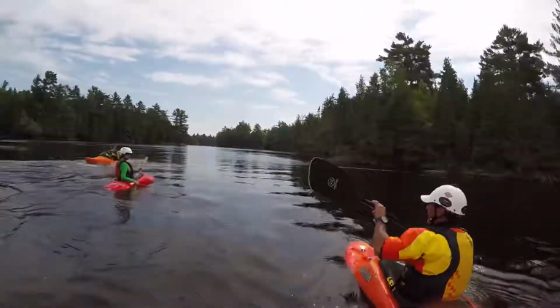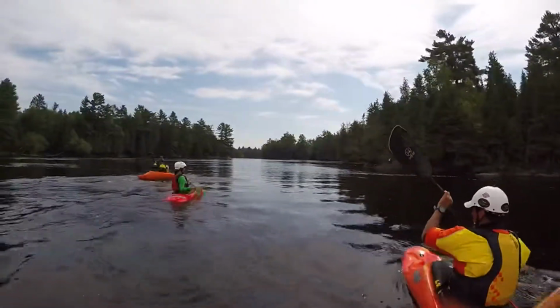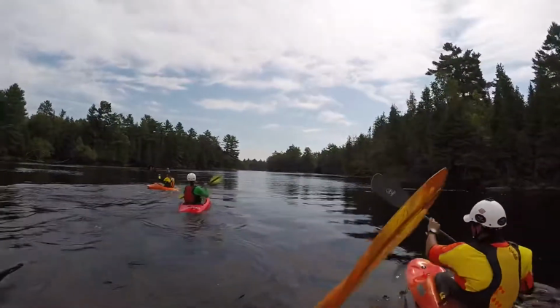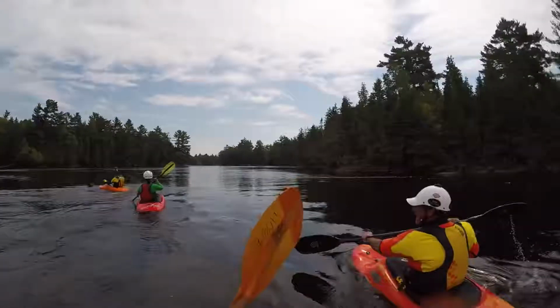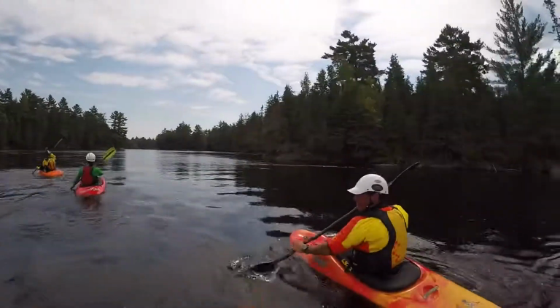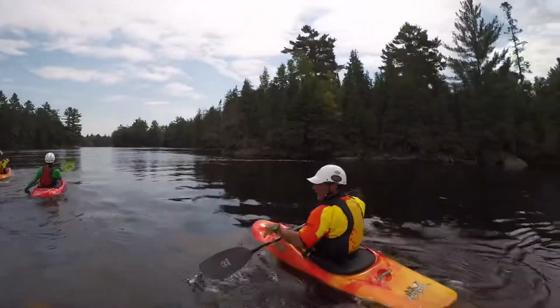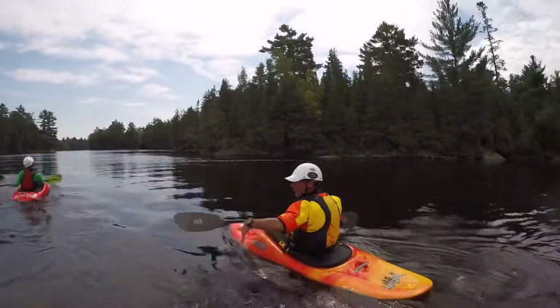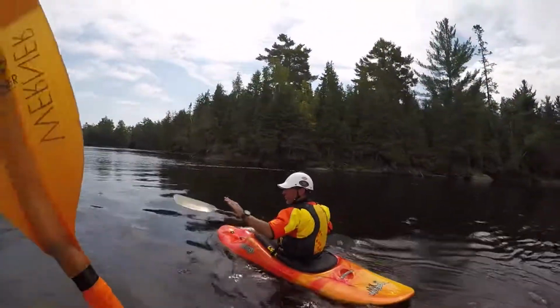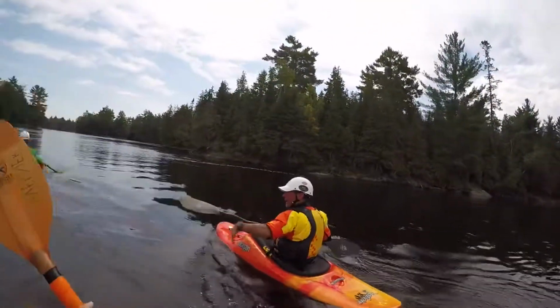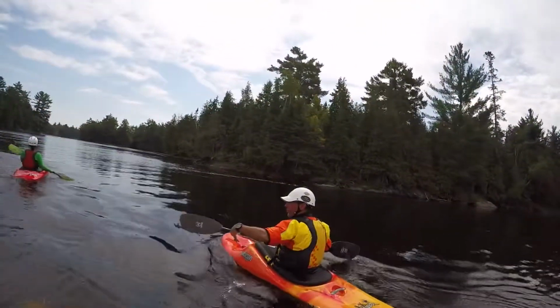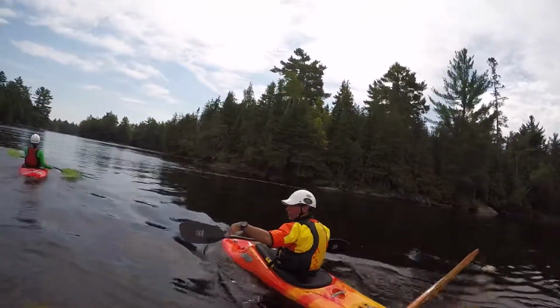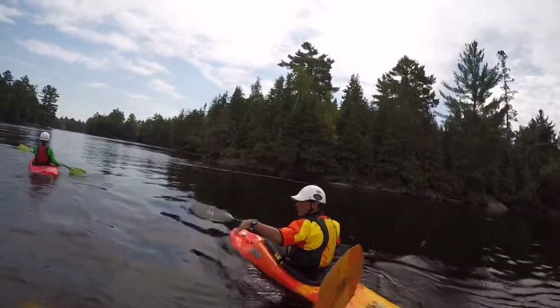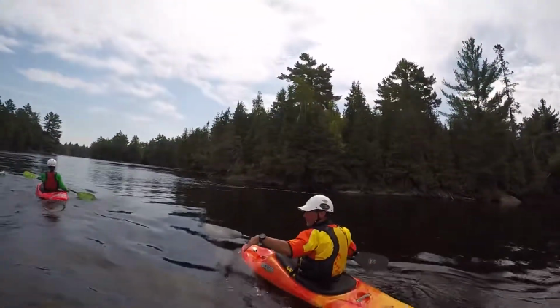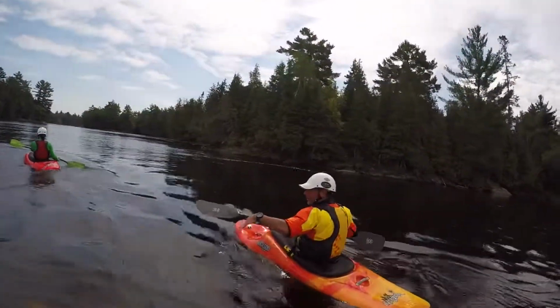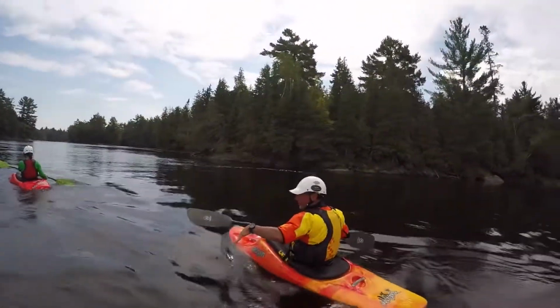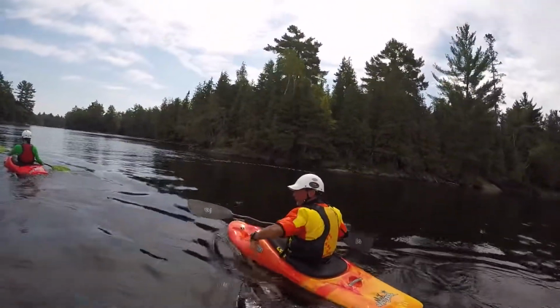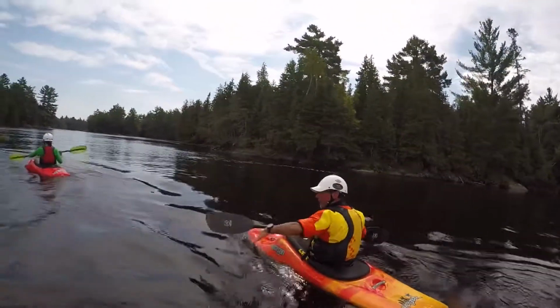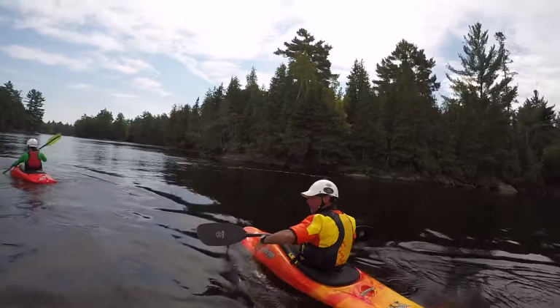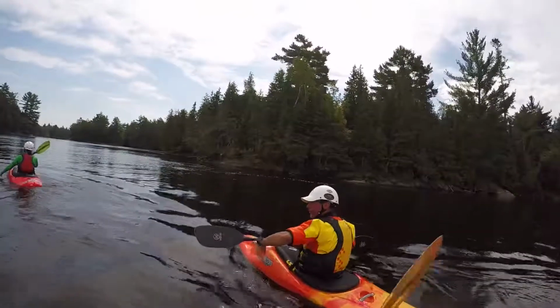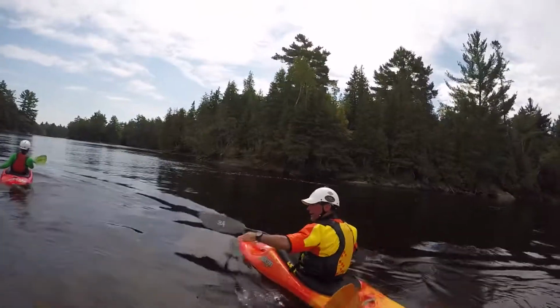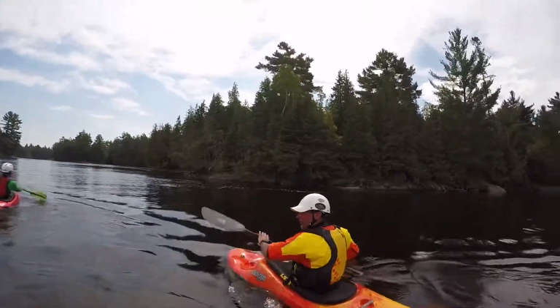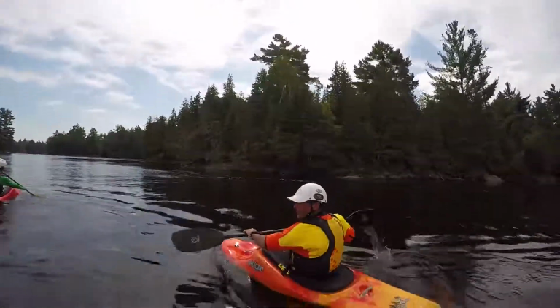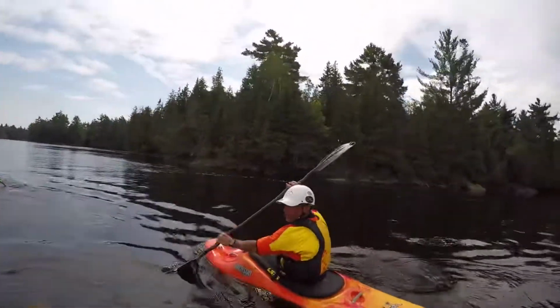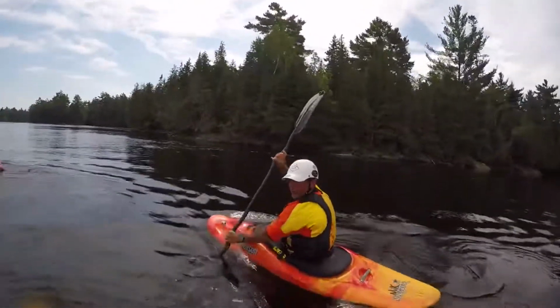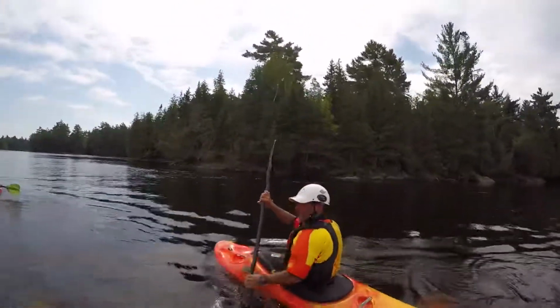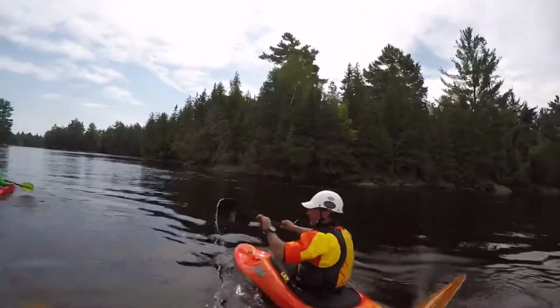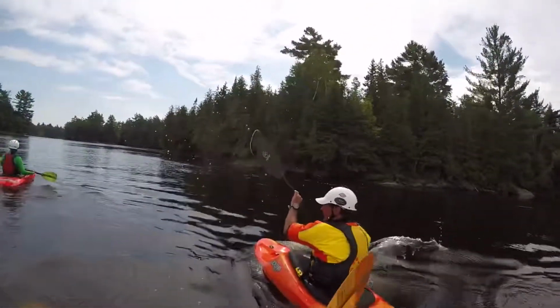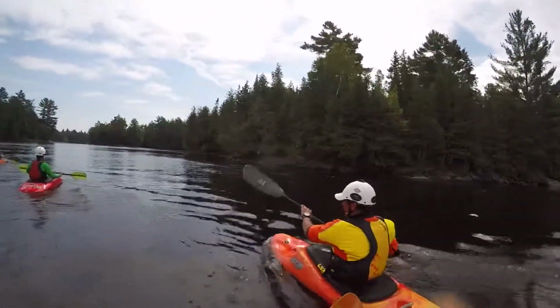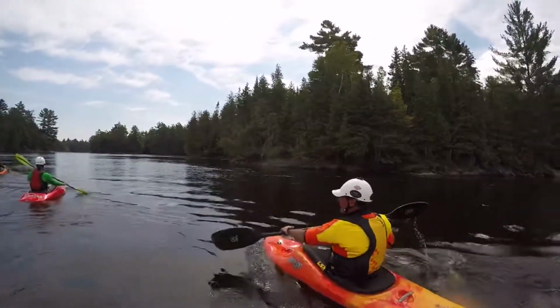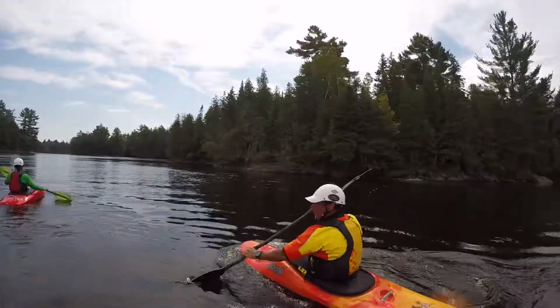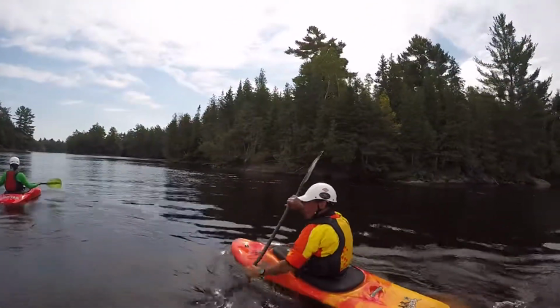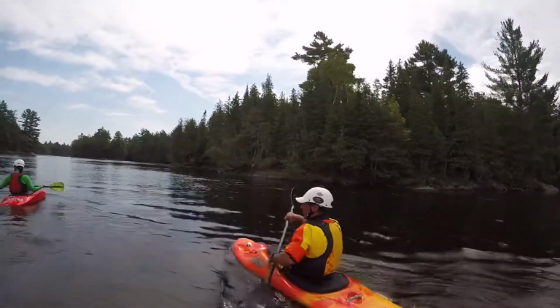And then once you get that figured out, you just start controlling the fall this way with your paddle. Once you get that sorted out, you'll either flat out or go vertical — then you'll start getting used to pushing your feet down or lifting up to control the verticality of it.